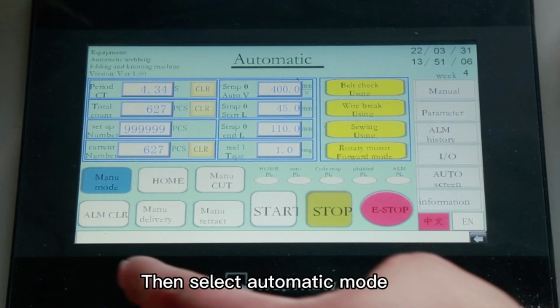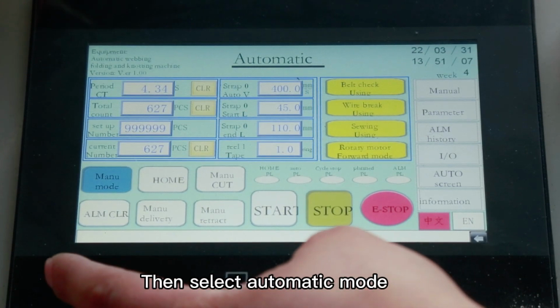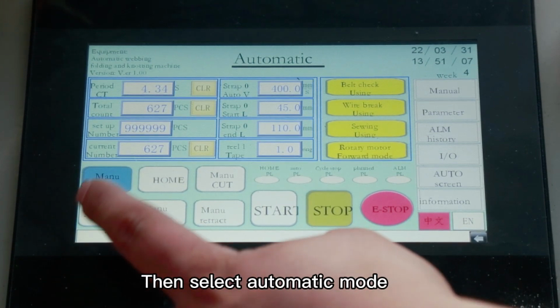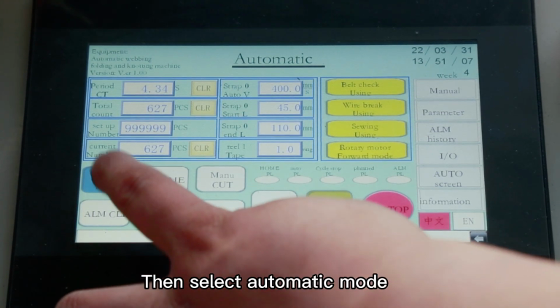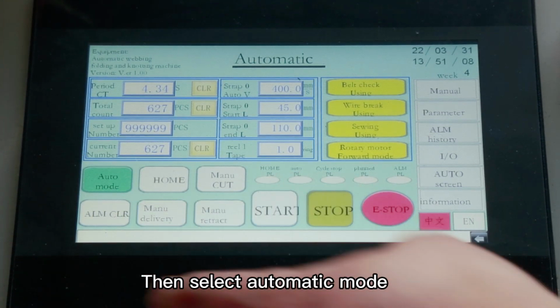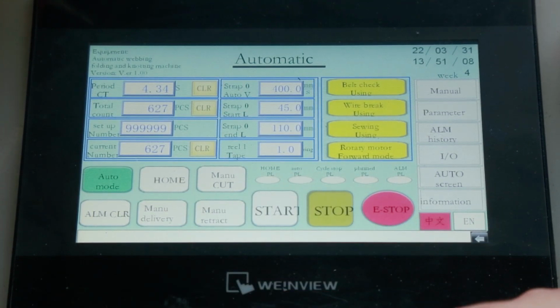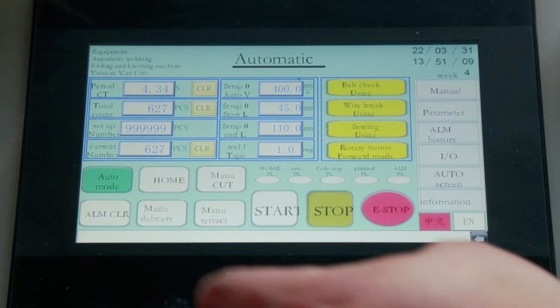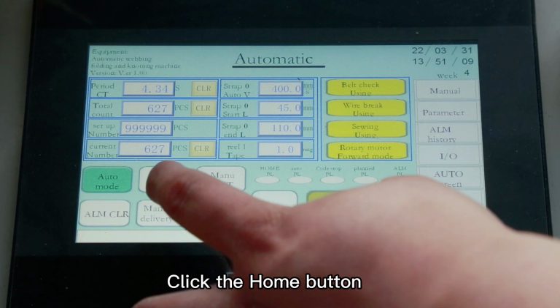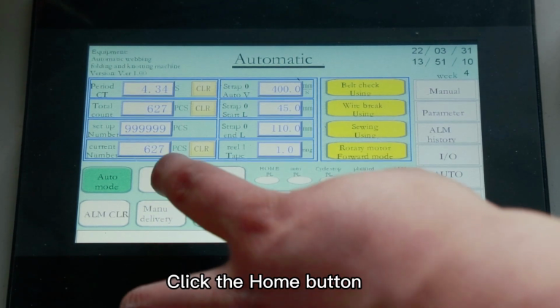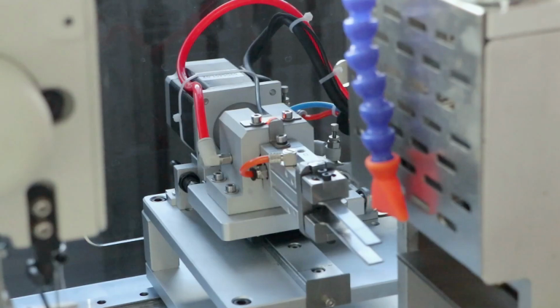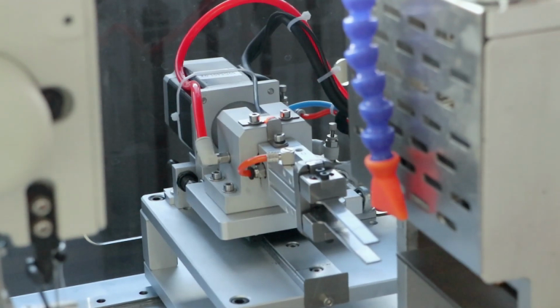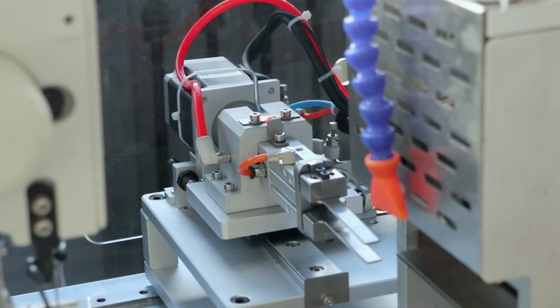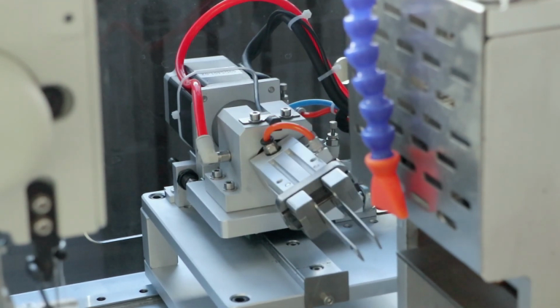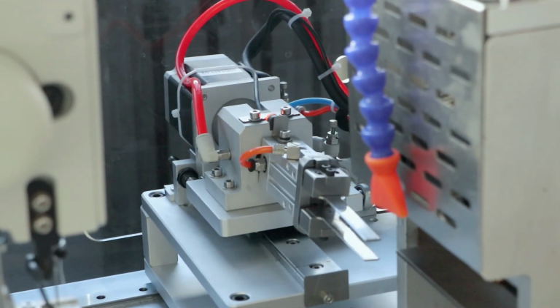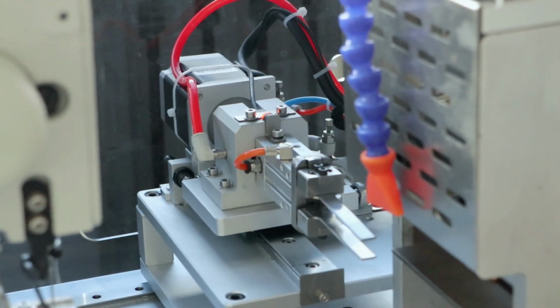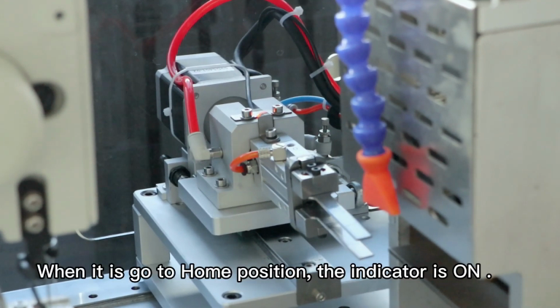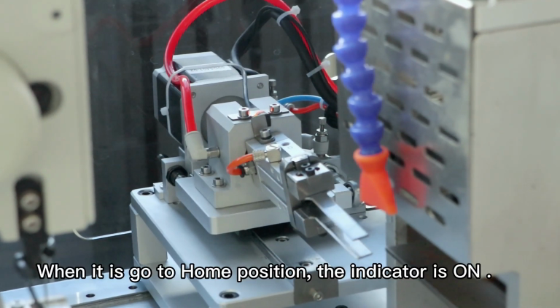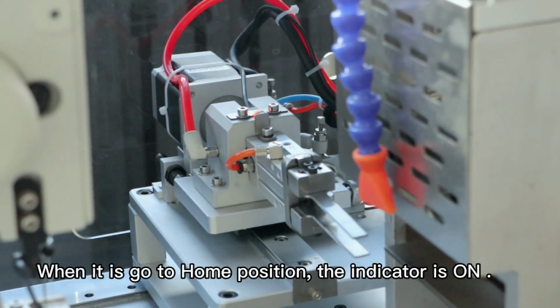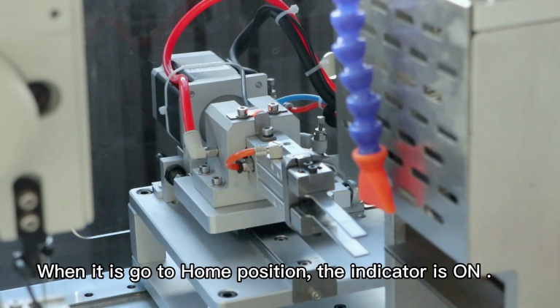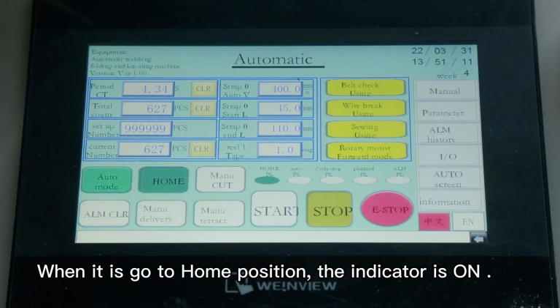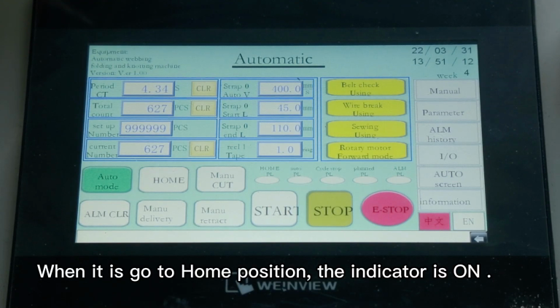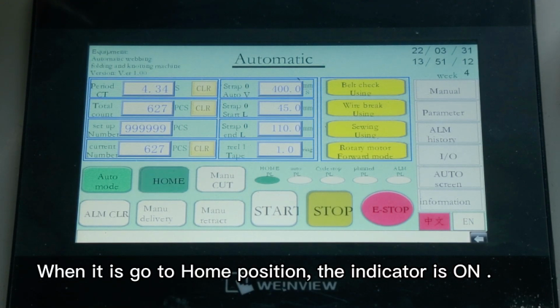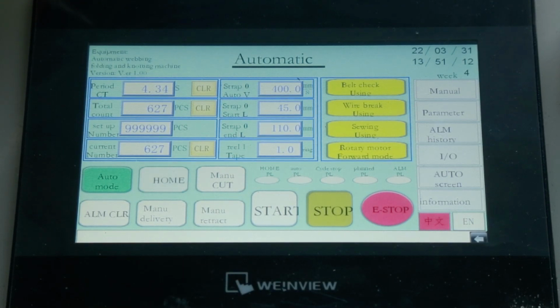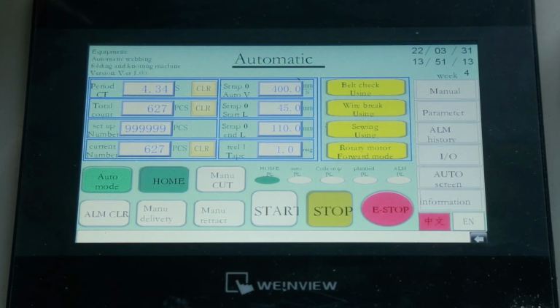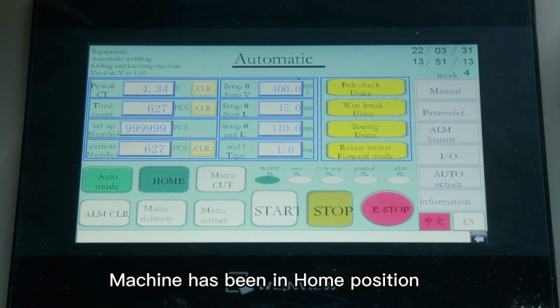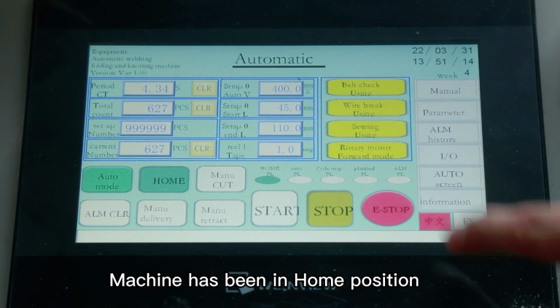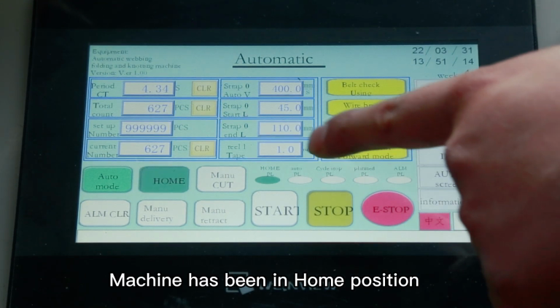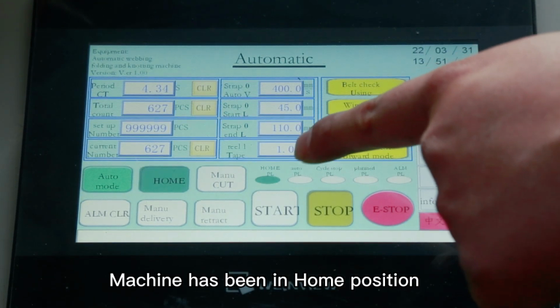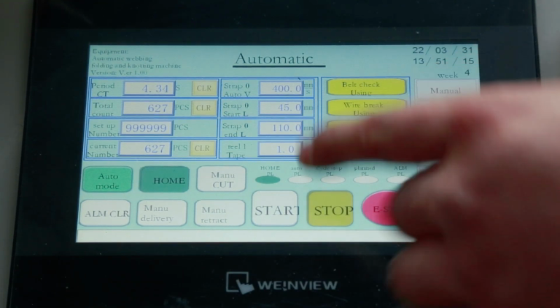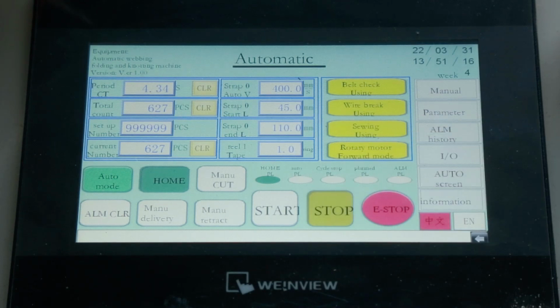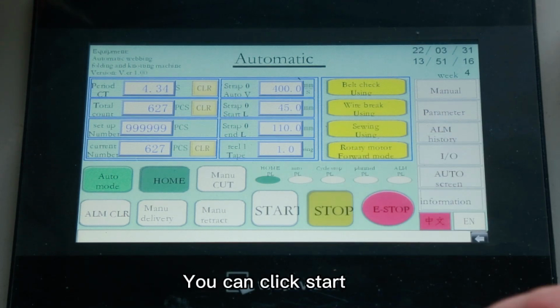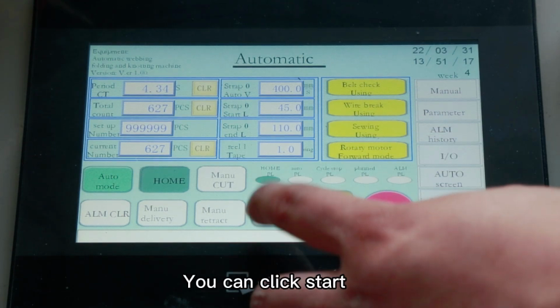Then select automatic mode. Click the home button. When it goes to home position, the indicator is on, confirming the machine is in home position. You can now click start.